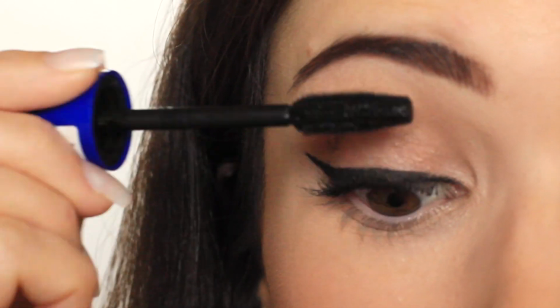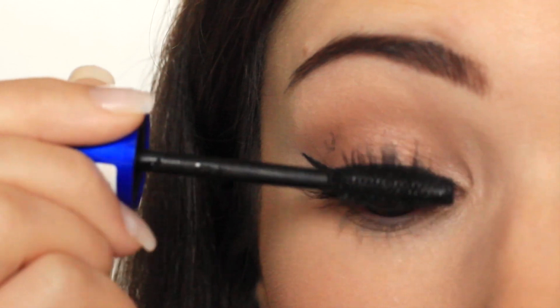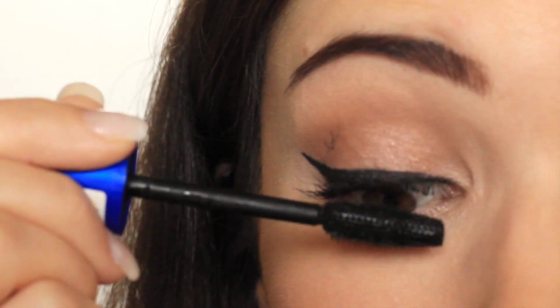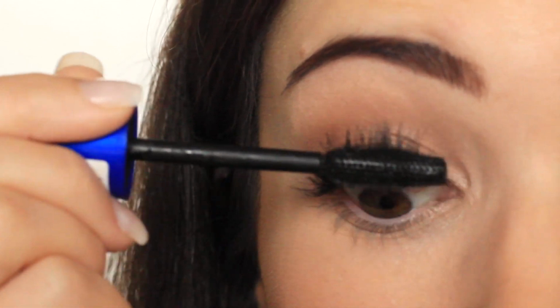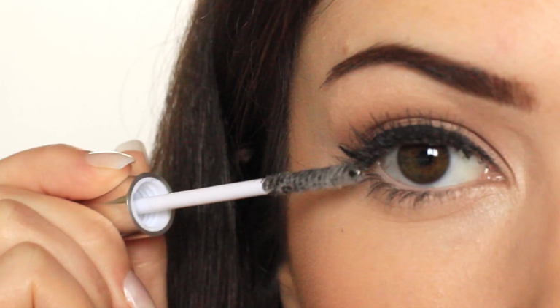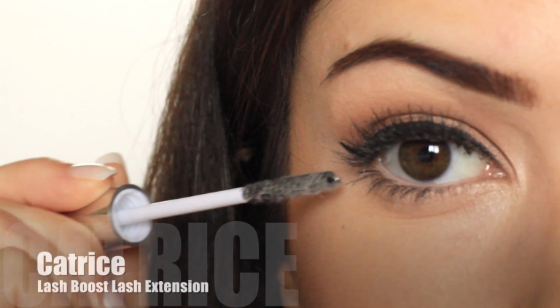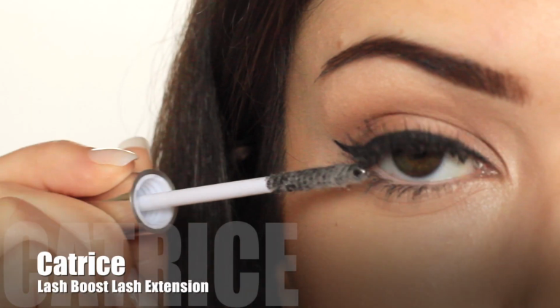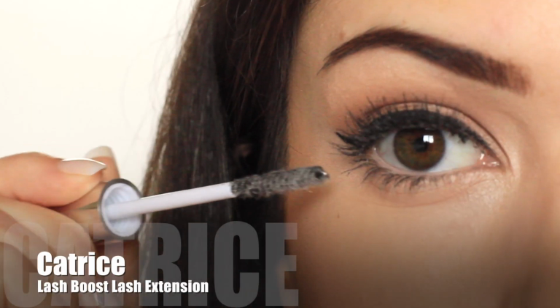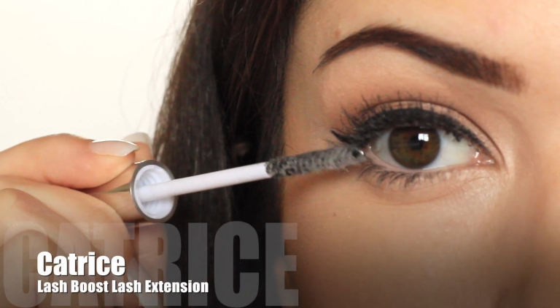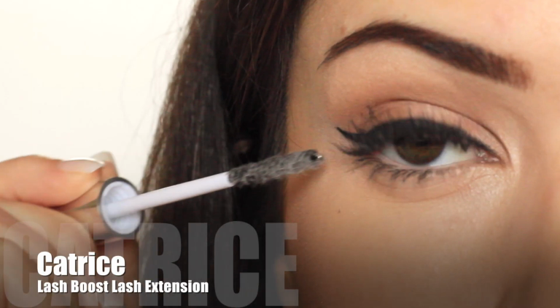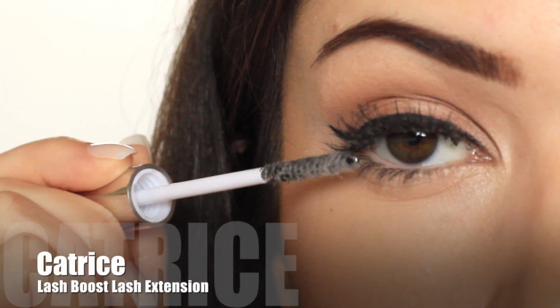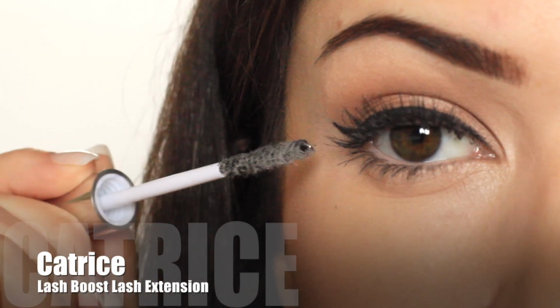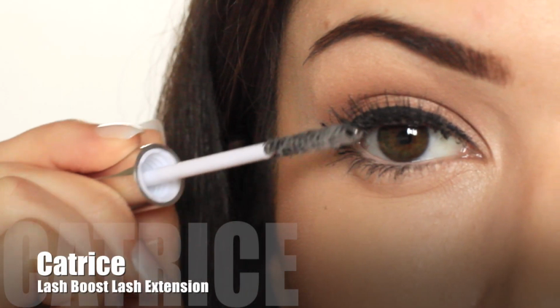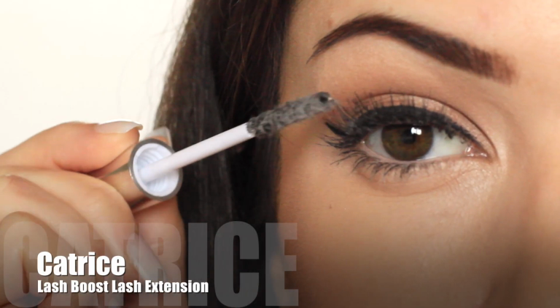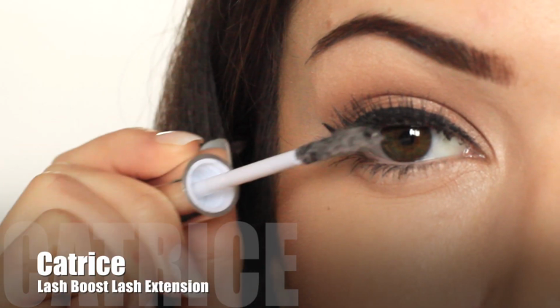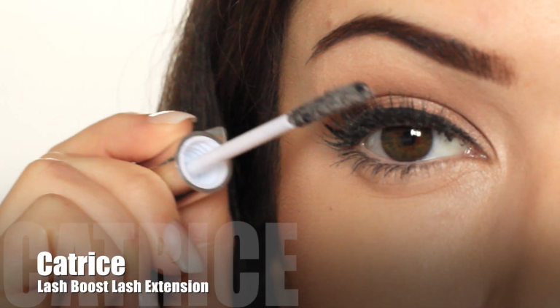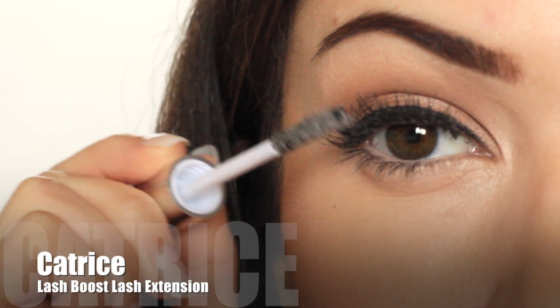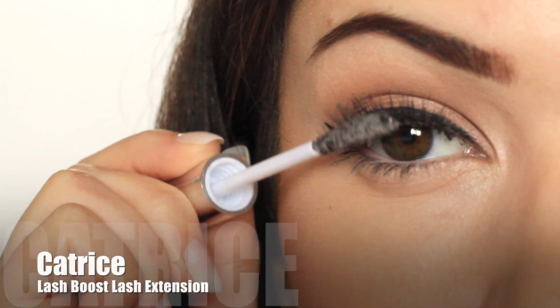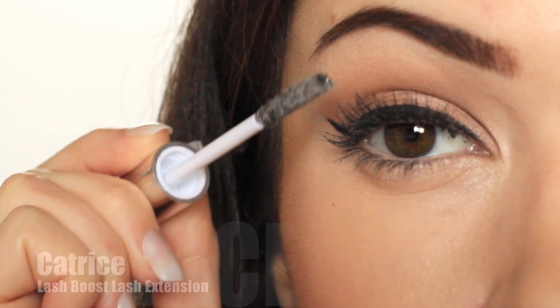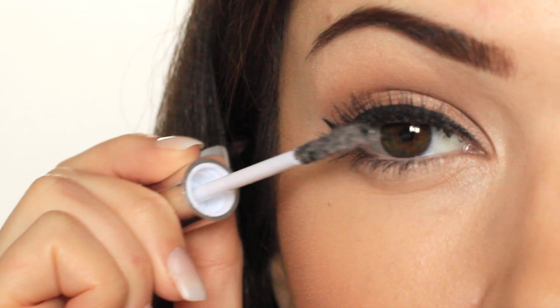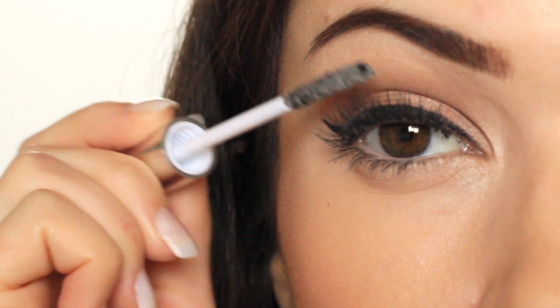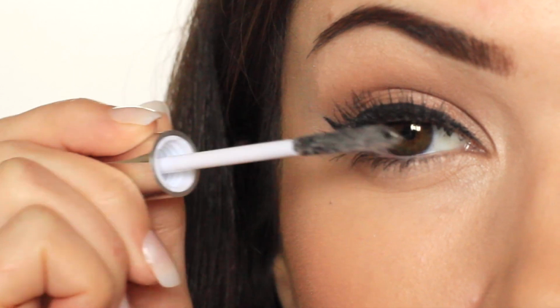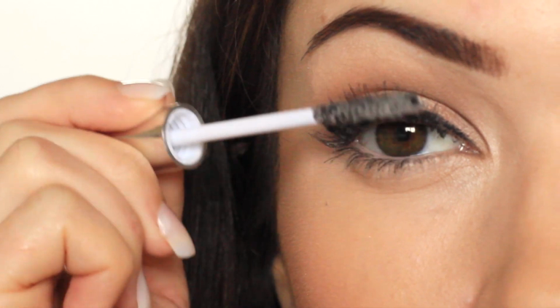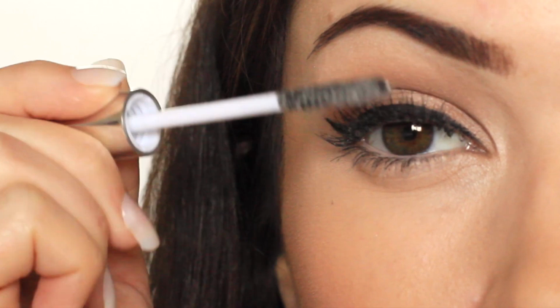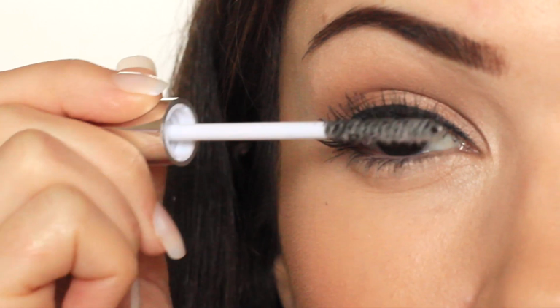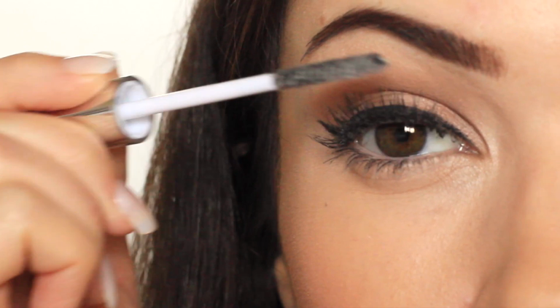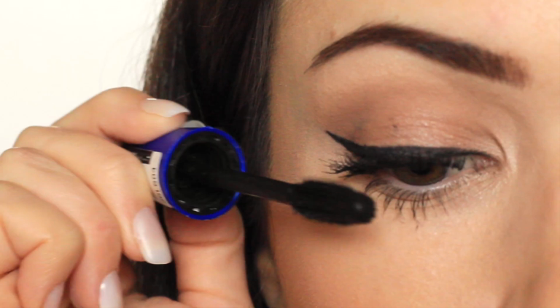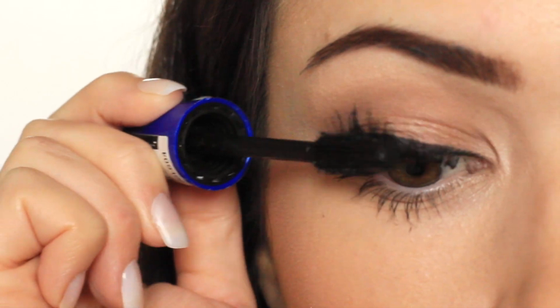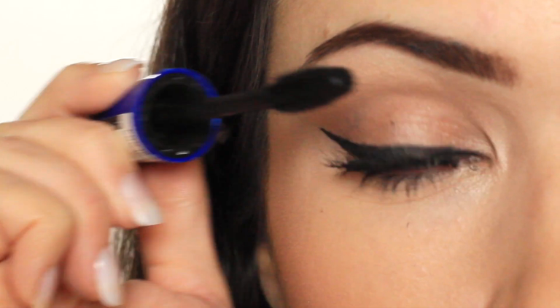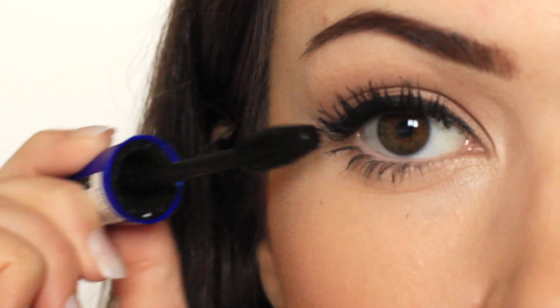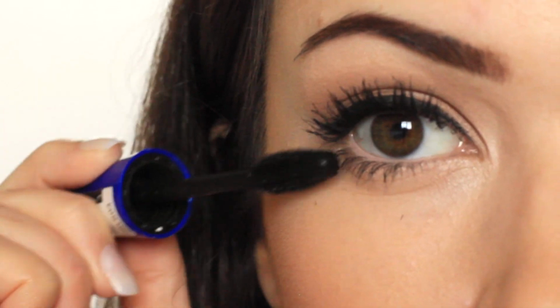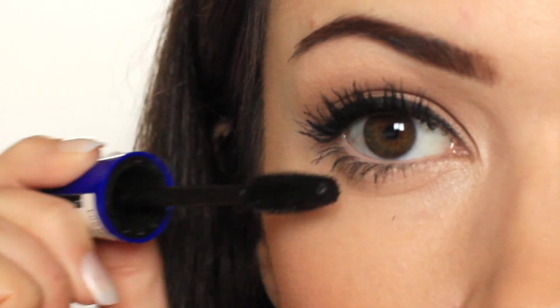For those who love fake eyelashes but worry about the glue lasting, try using lash fibres. Apply your mascara, then the fibres, and then mascara again to set it in place.